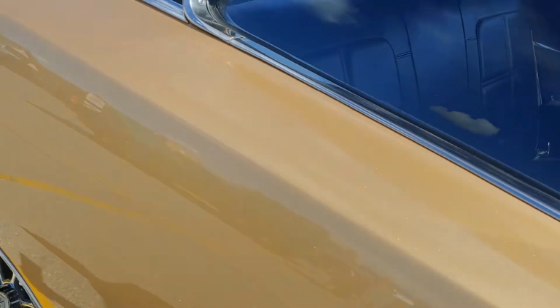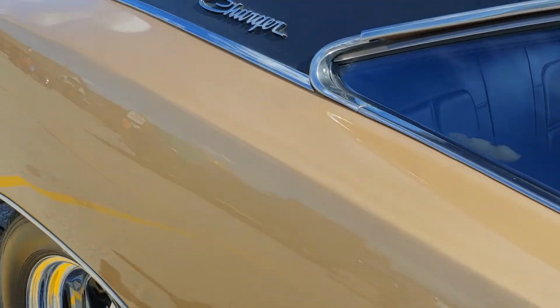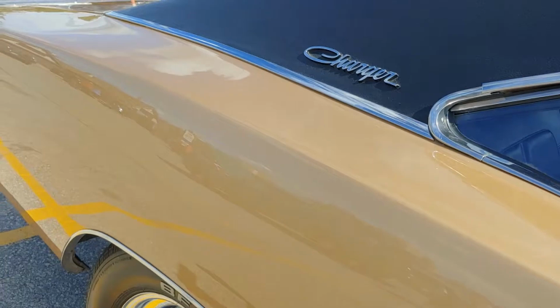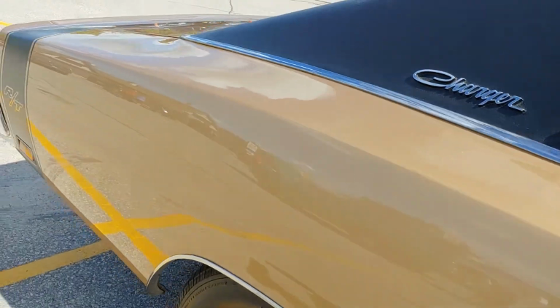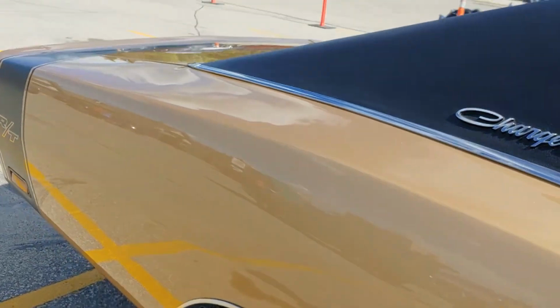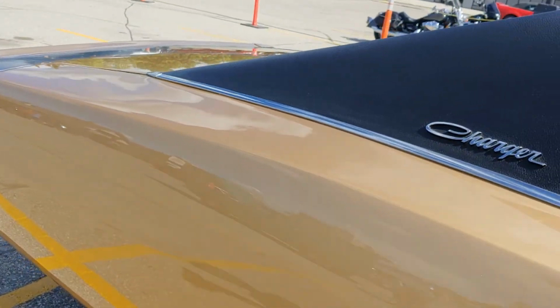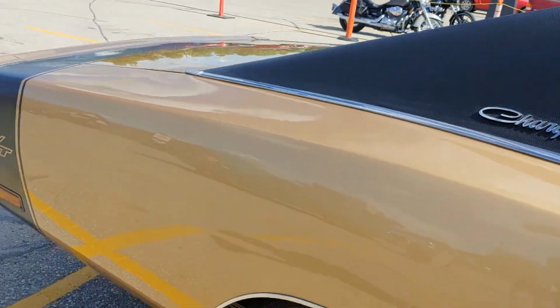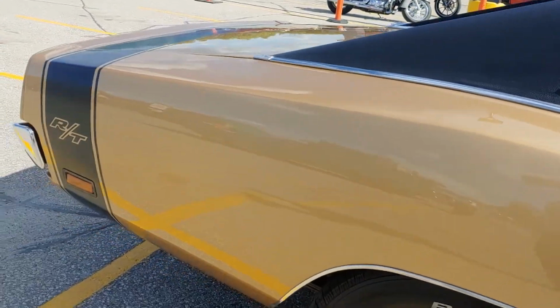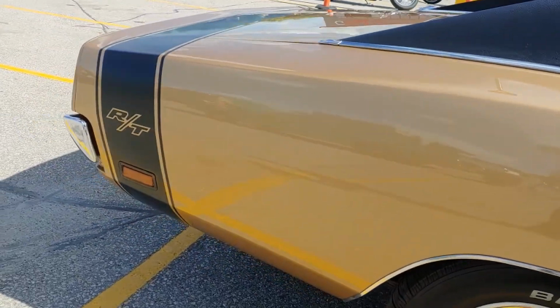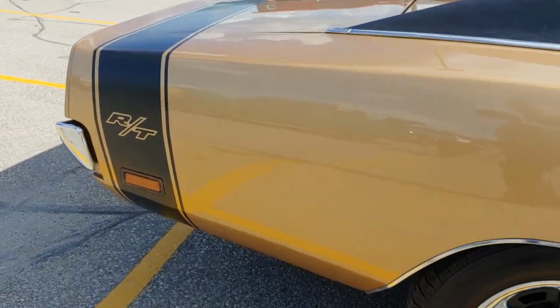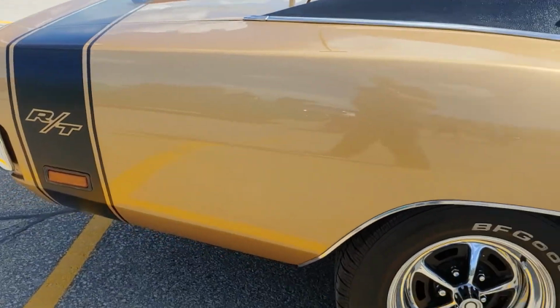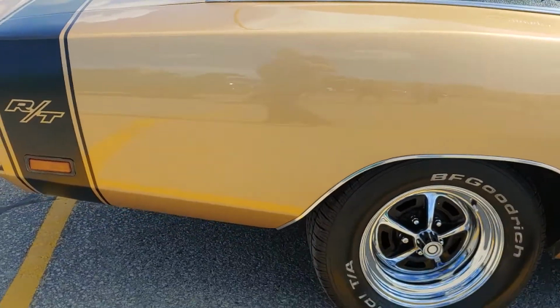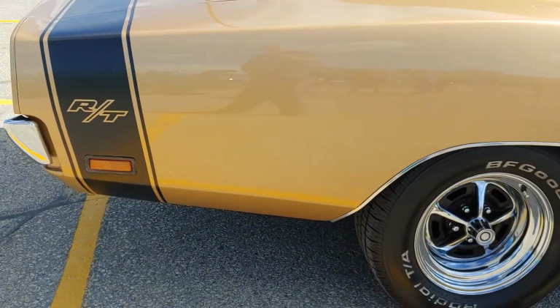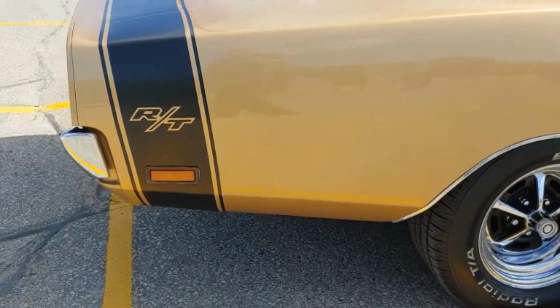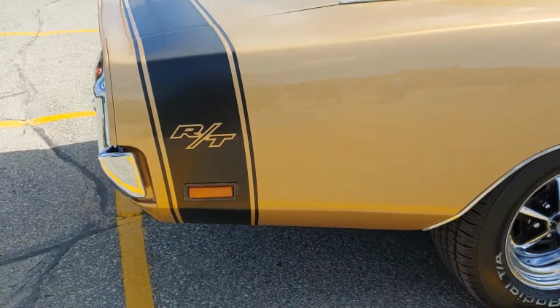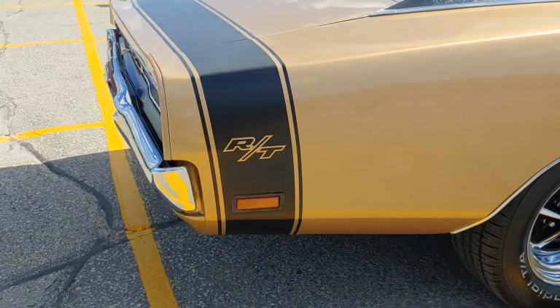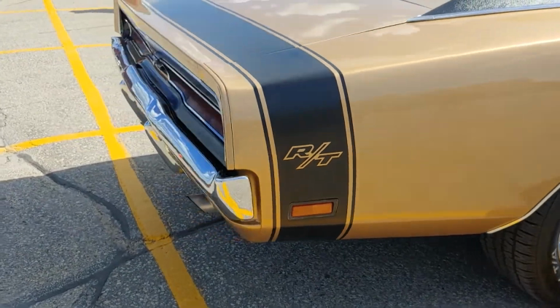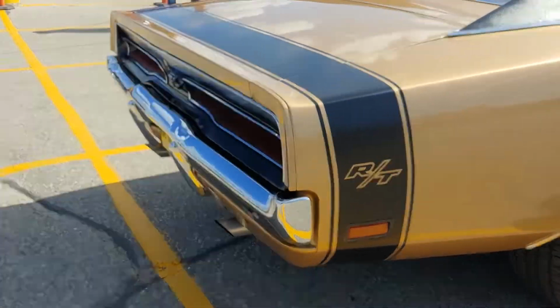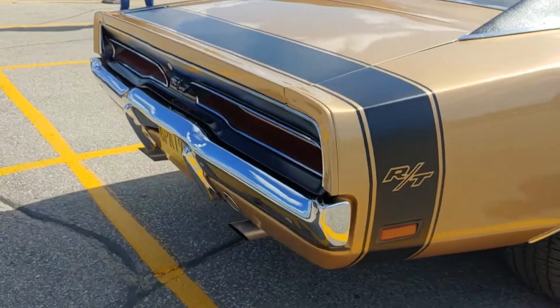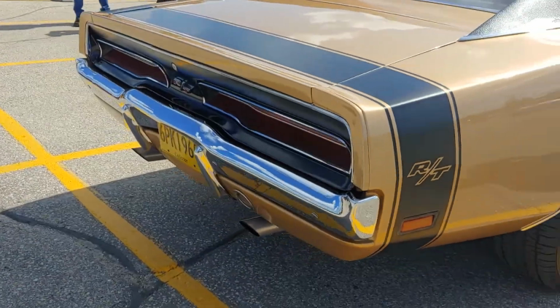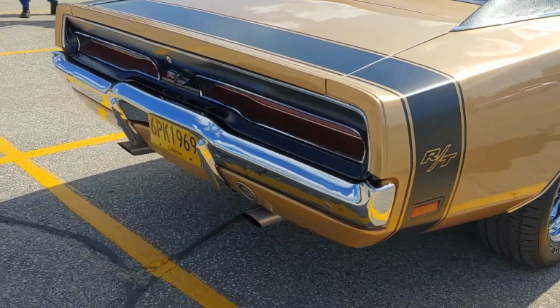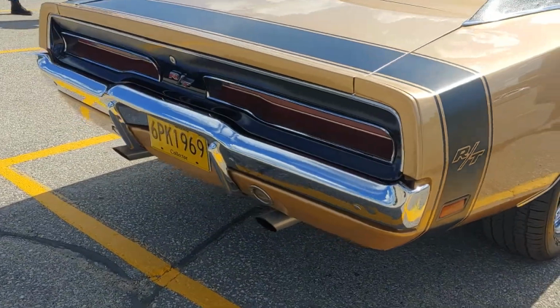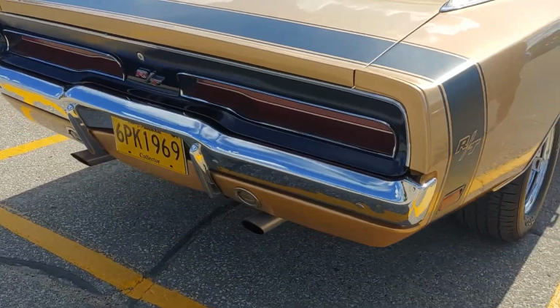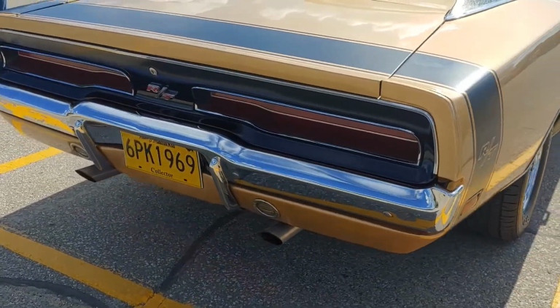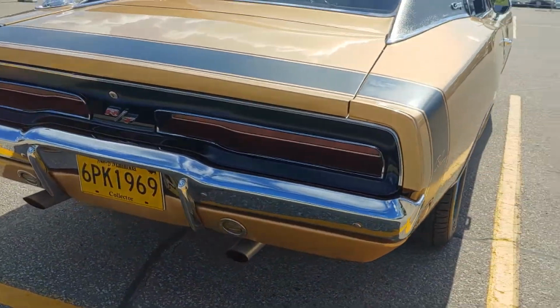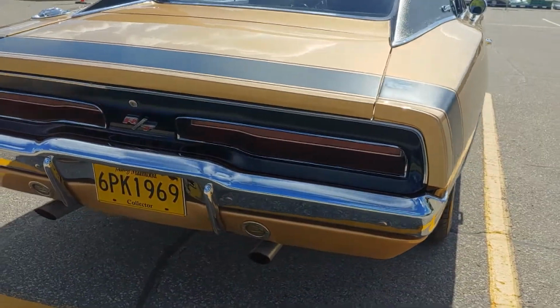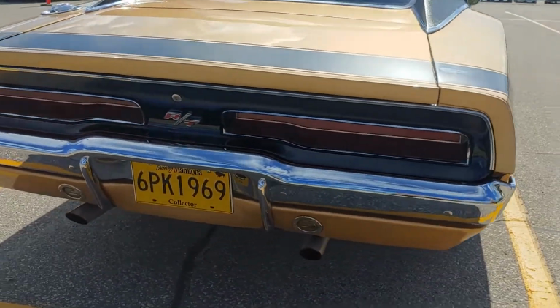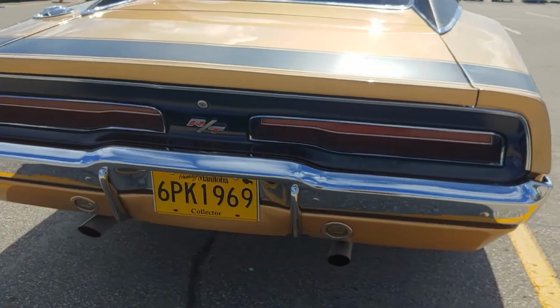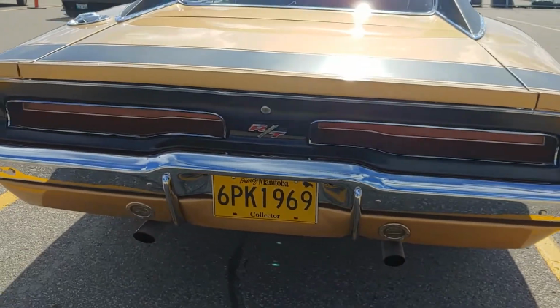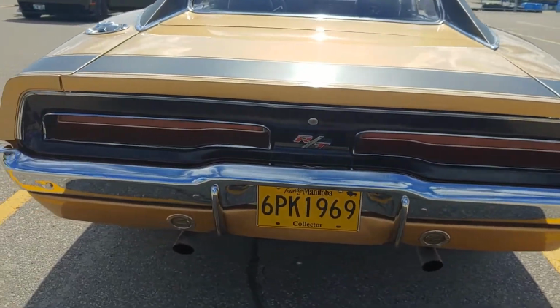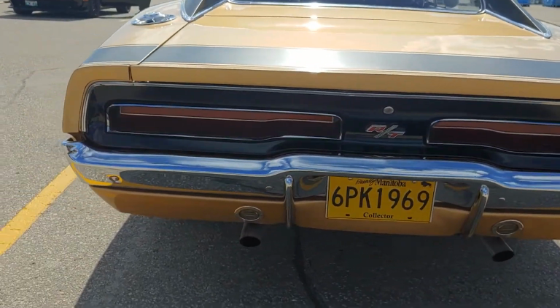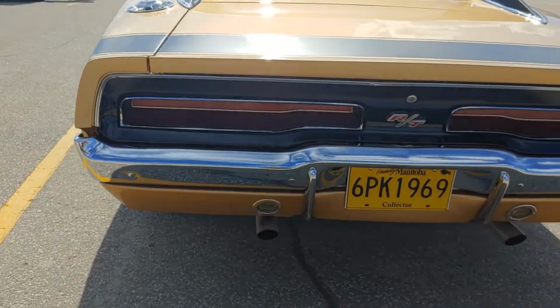I don't have an engine picture, but can deduce from the license plate that this car likely has six-pack carburetion, which technically wasn't available in the Charger in '69, but certainly makes a nice addition to the motor.